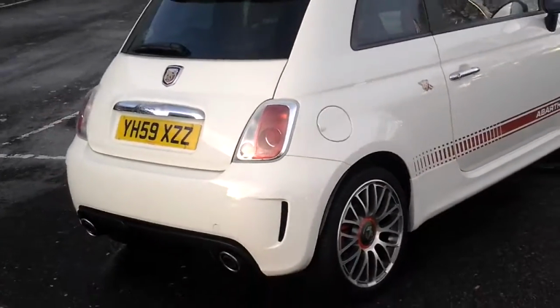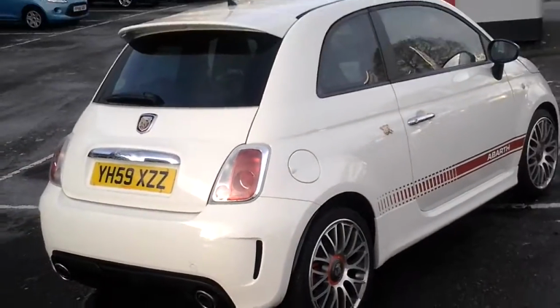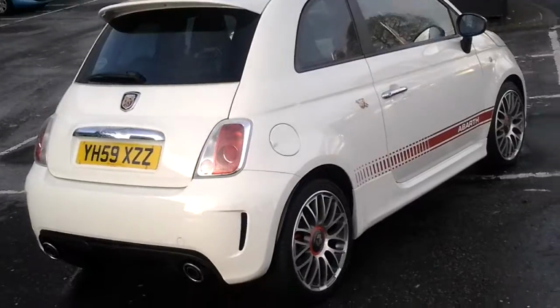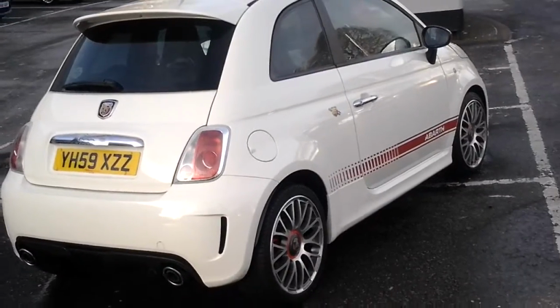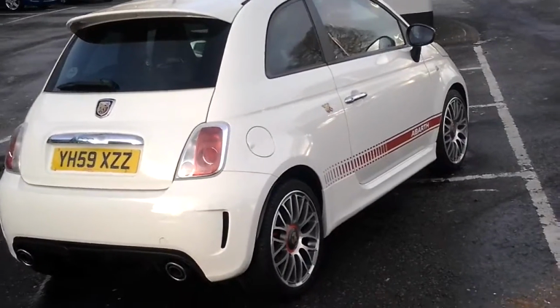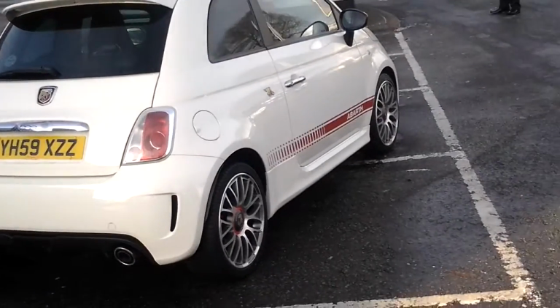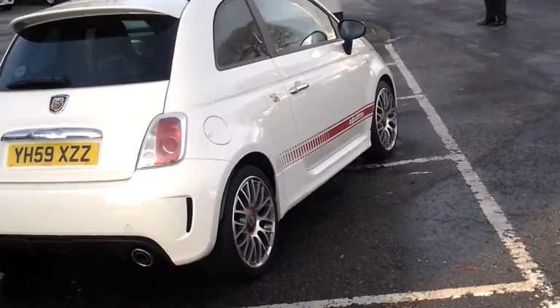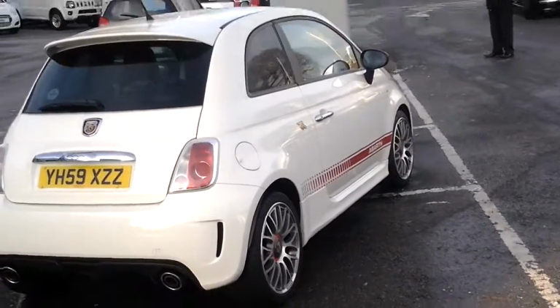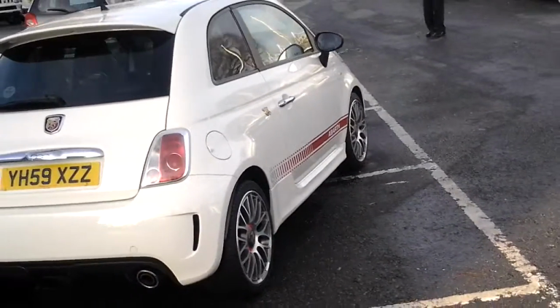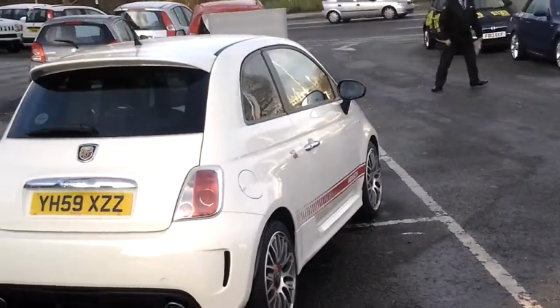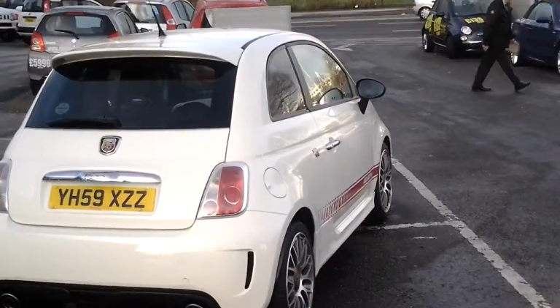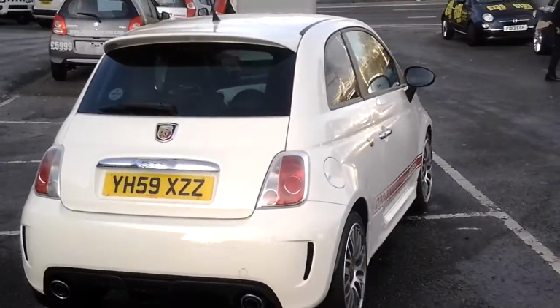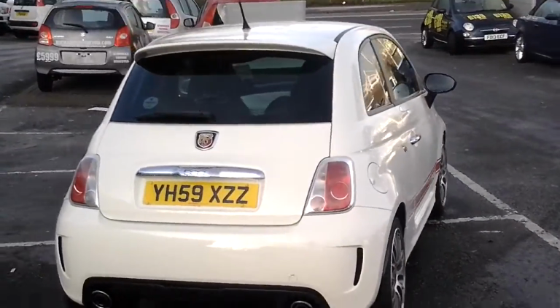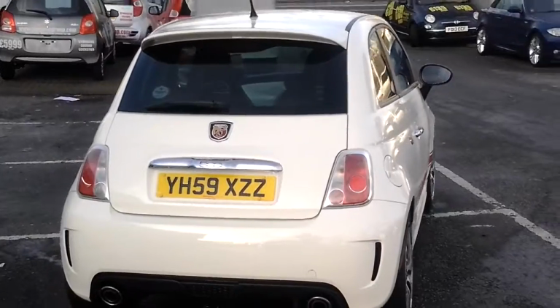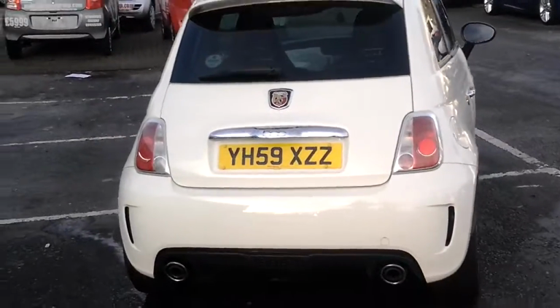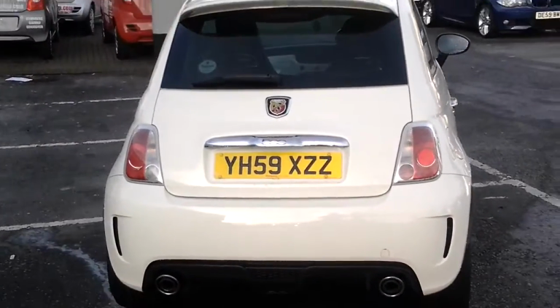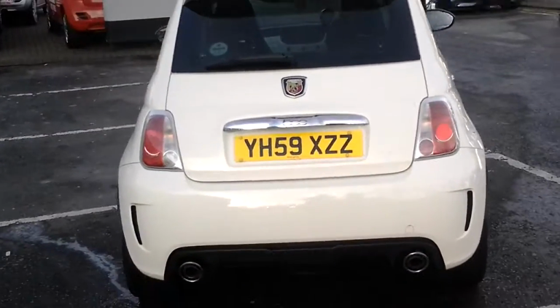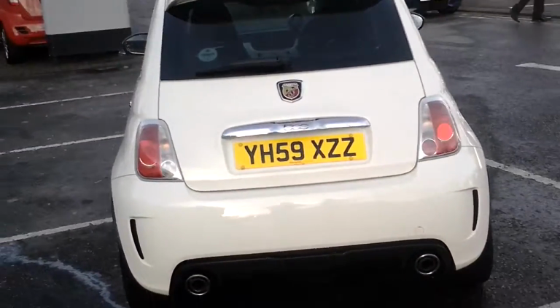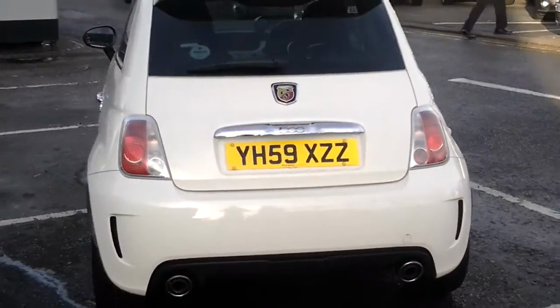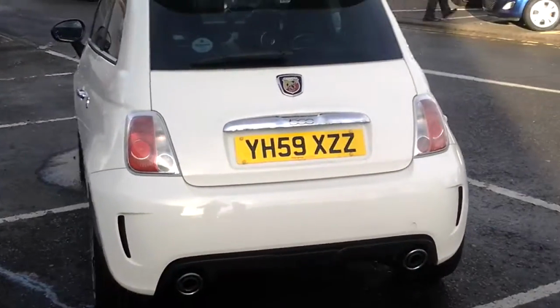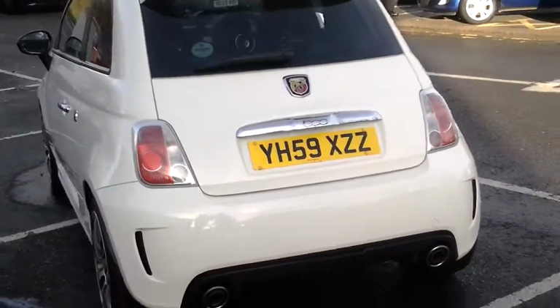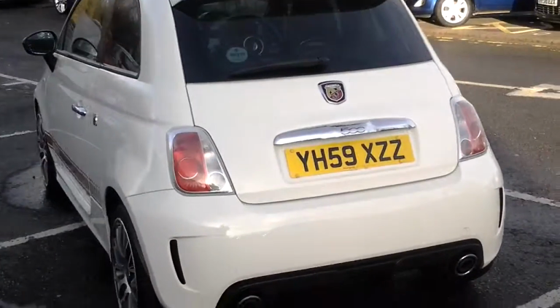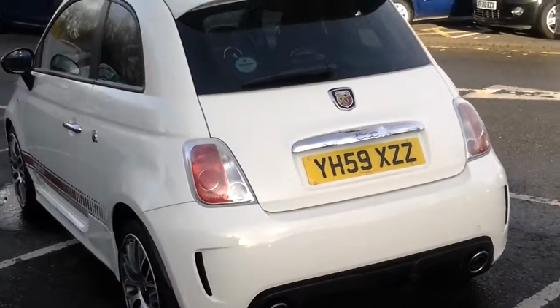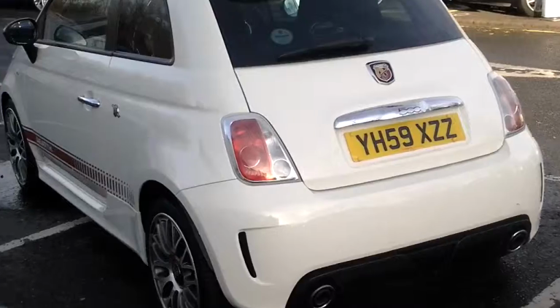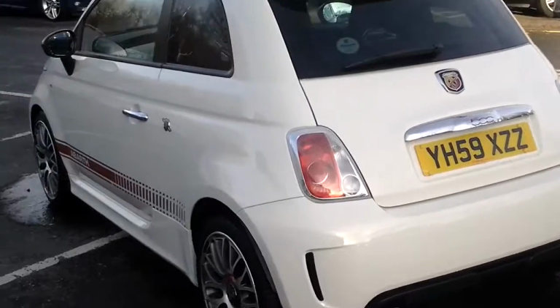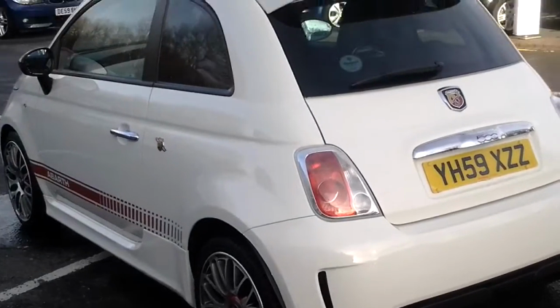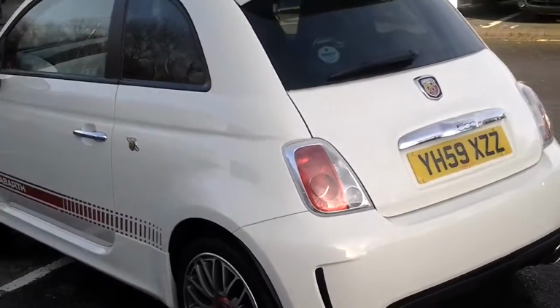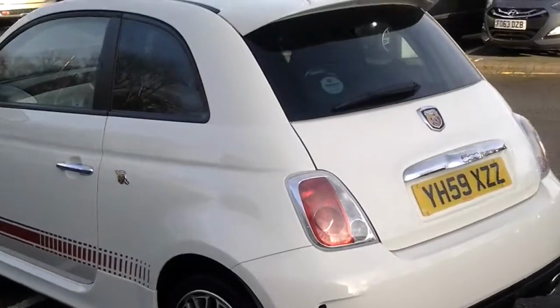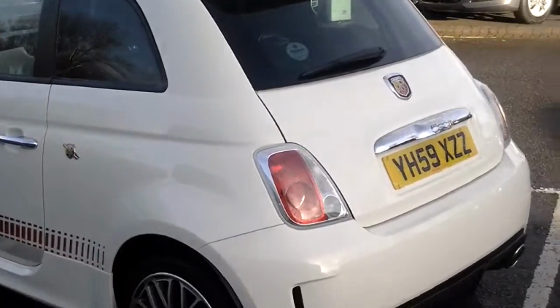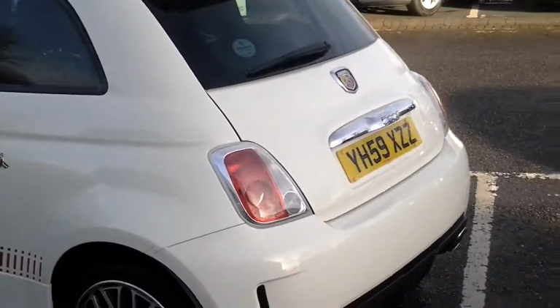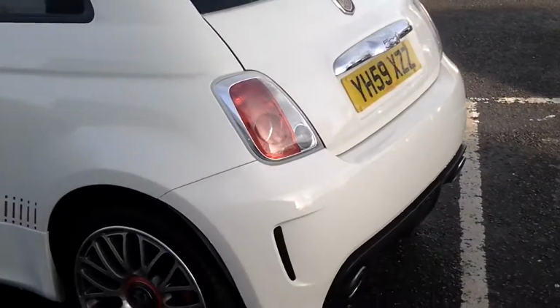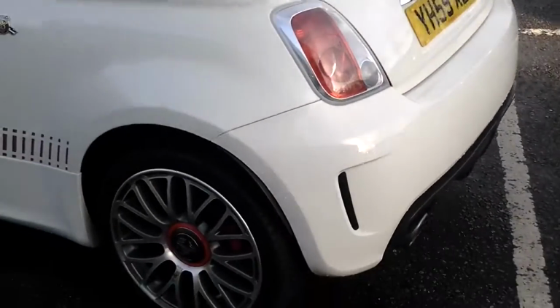This car has been well looked after and is in very good overall condition, inside and out. We'll just try and give you a close up of the service book, which shows the car's got full Bath service history.